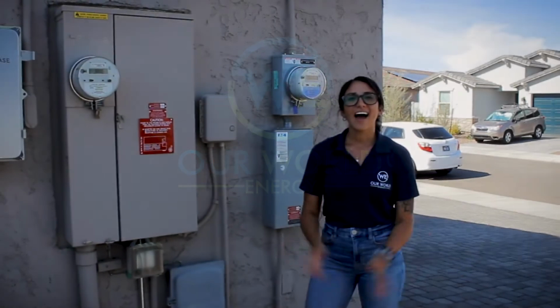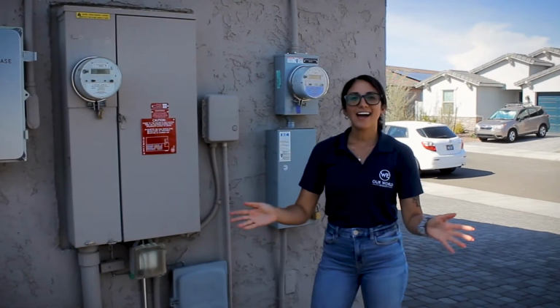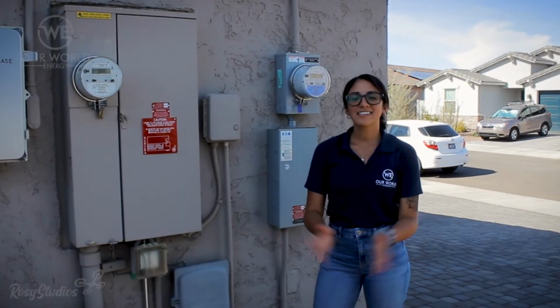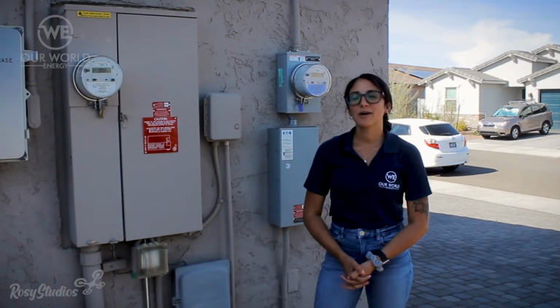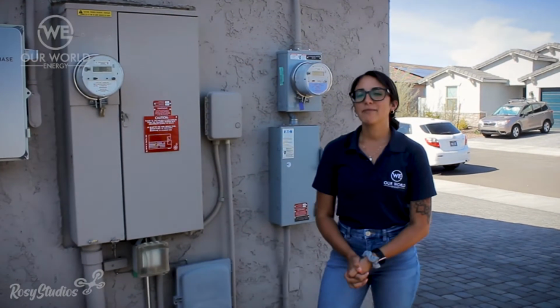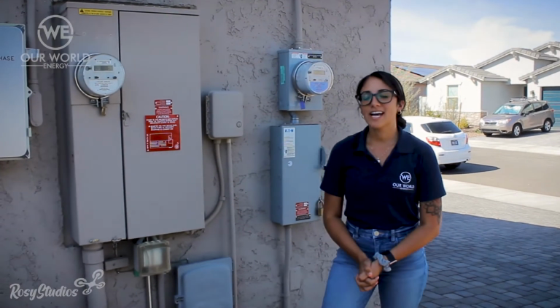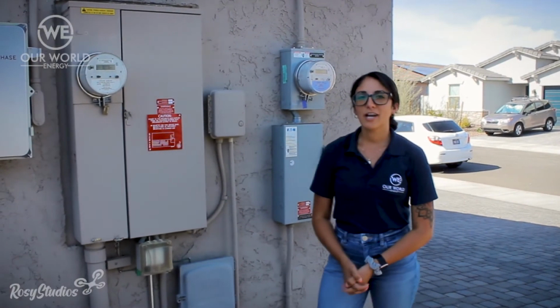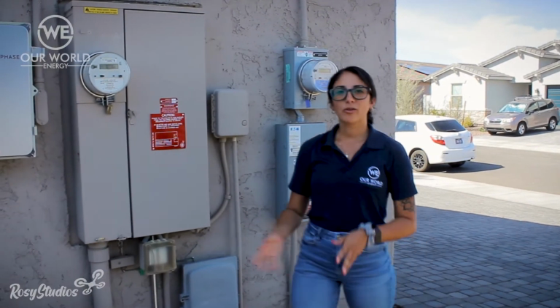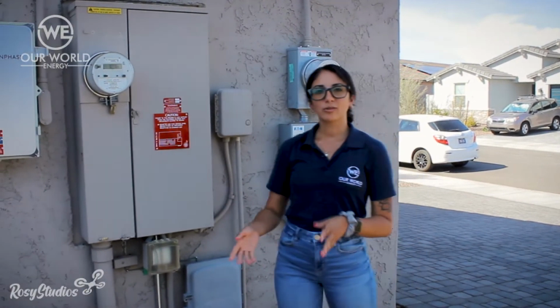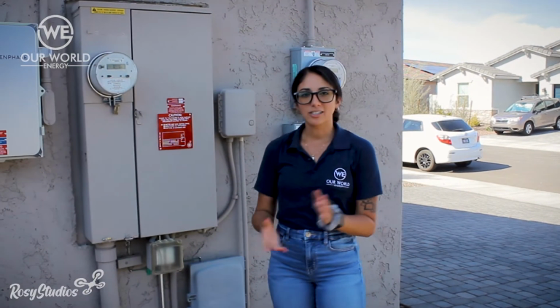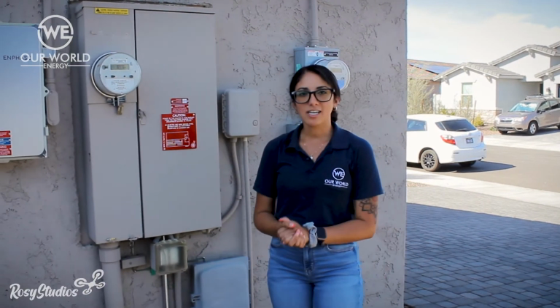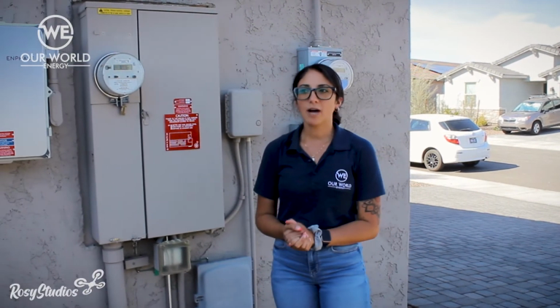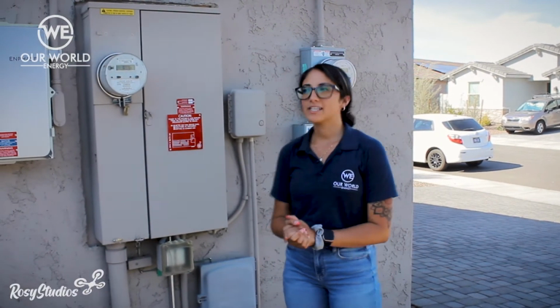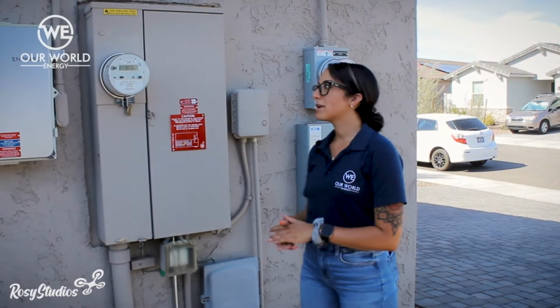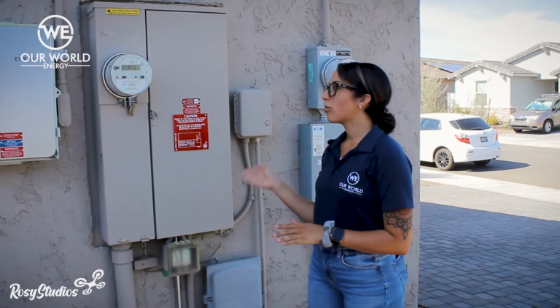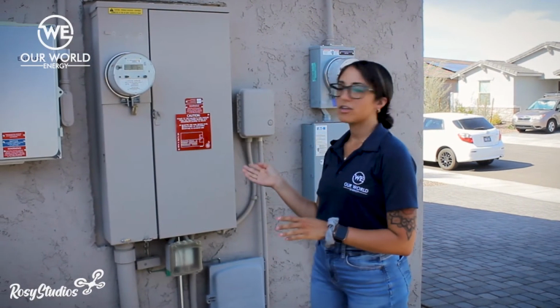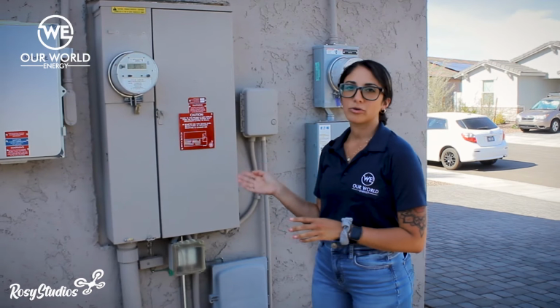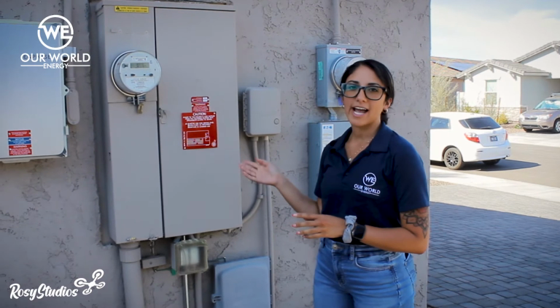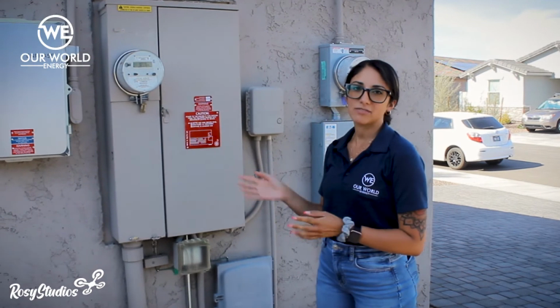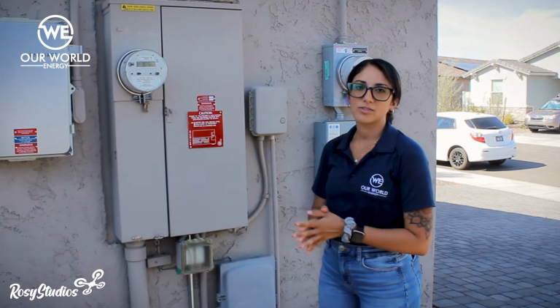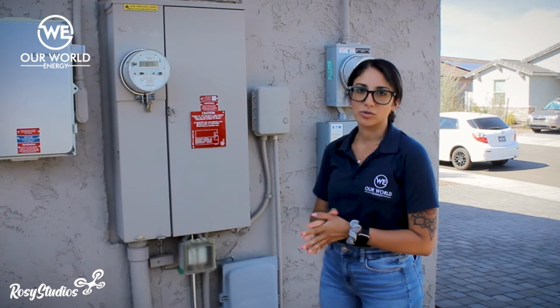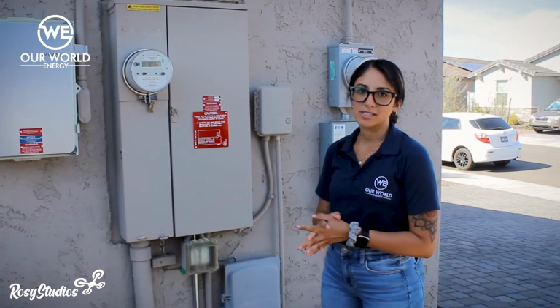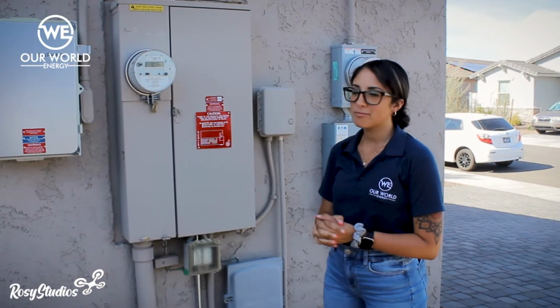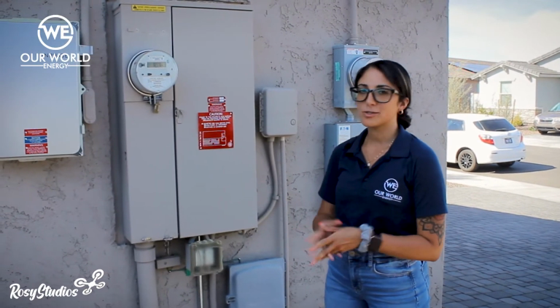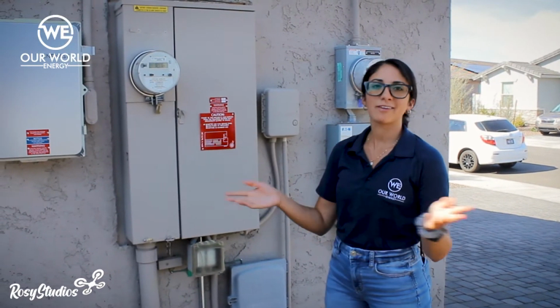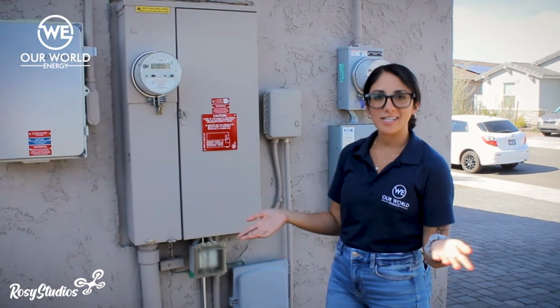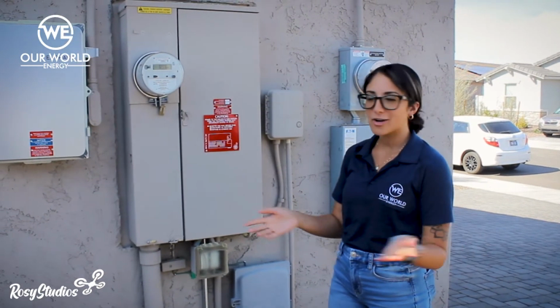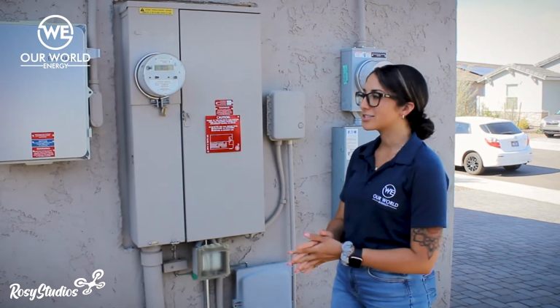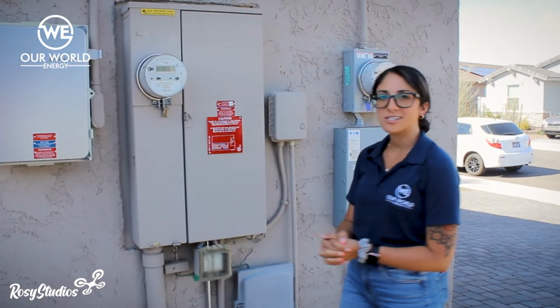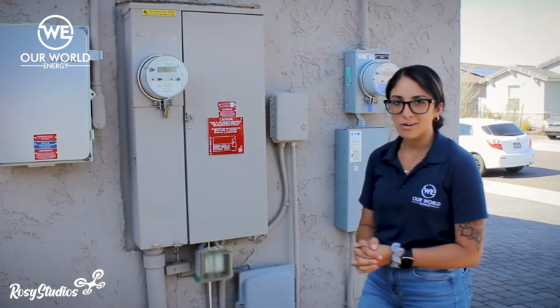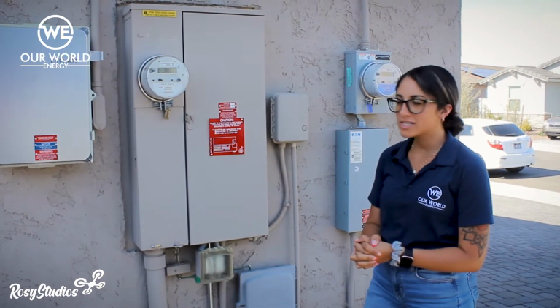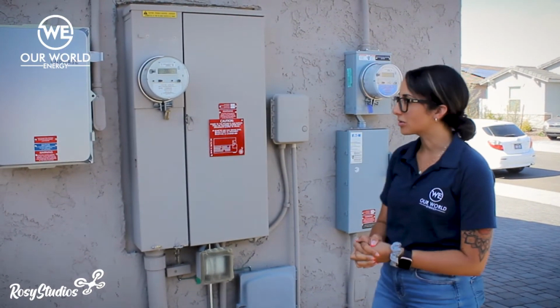Hi guys, my name is Natalie, I work with Our World of Energy, and today I'm going to be walking you through how to activate your solar system. First off, I do want to say congratulations on going solar.